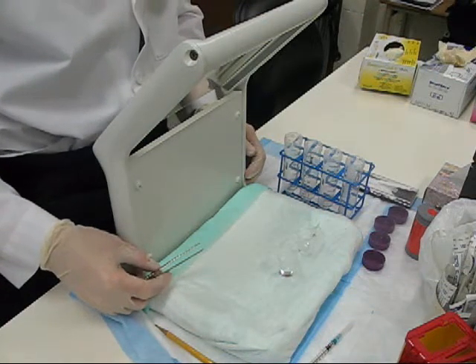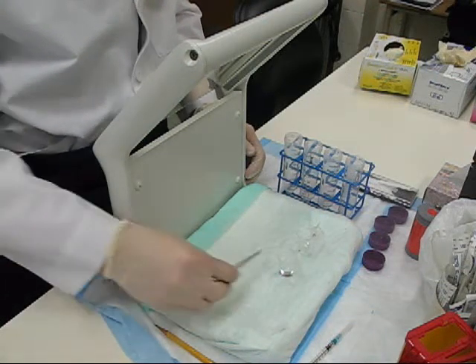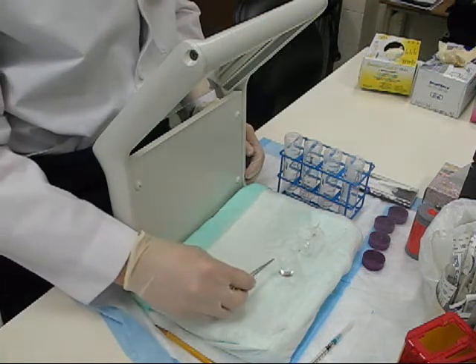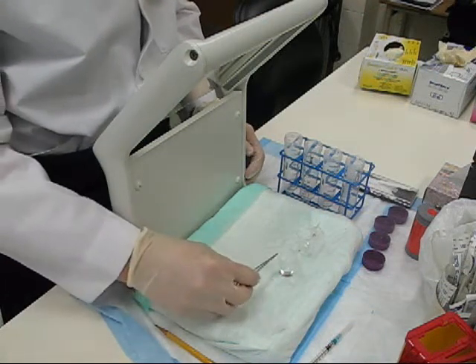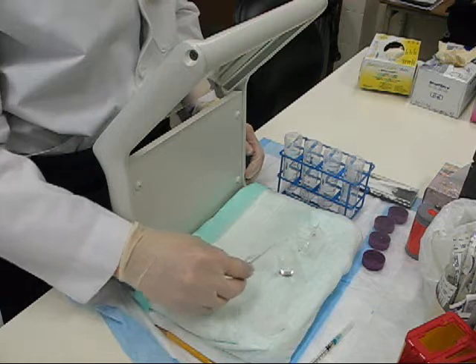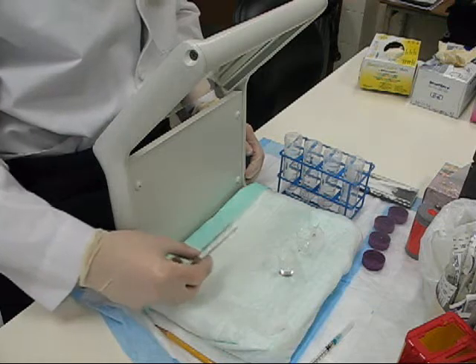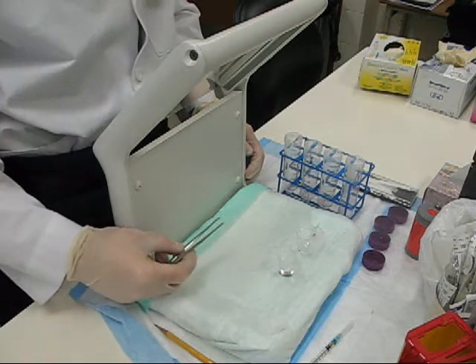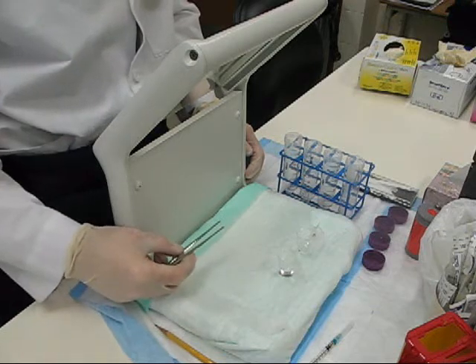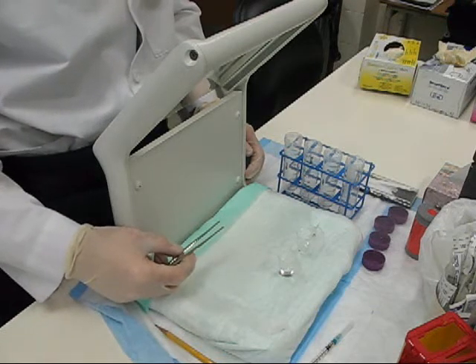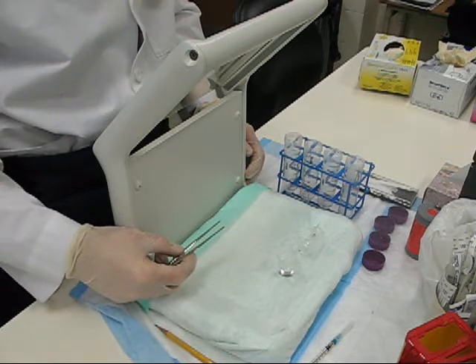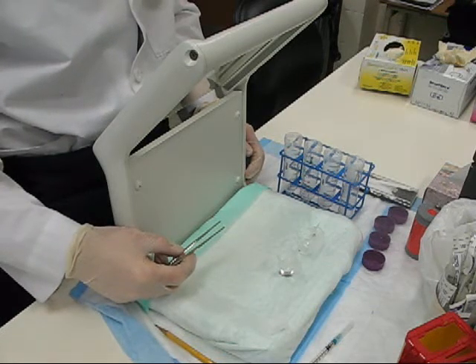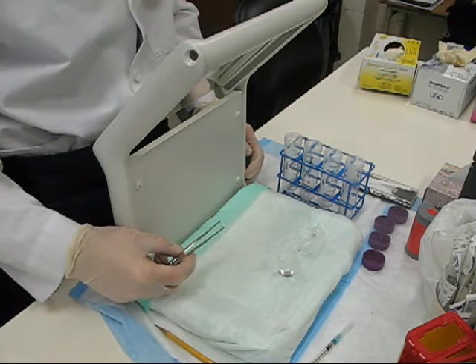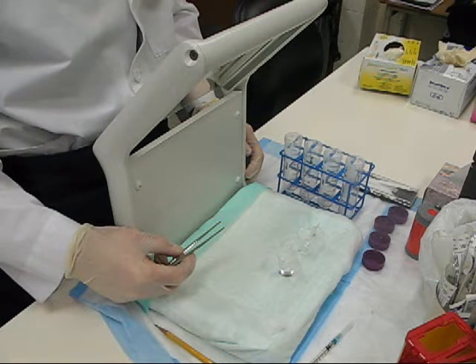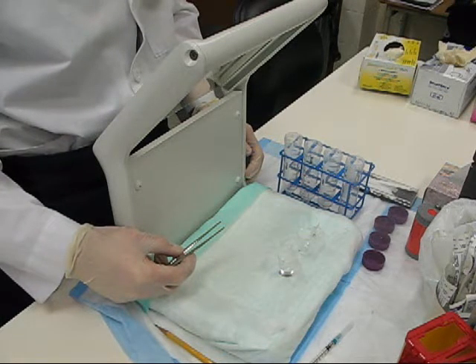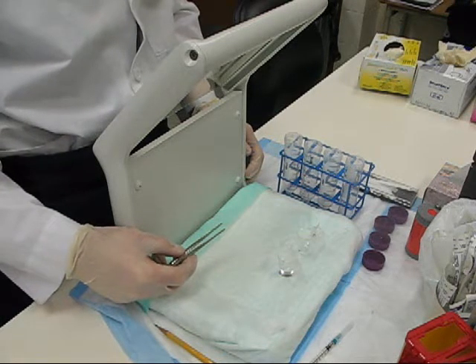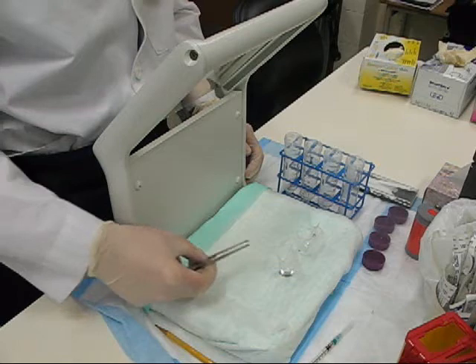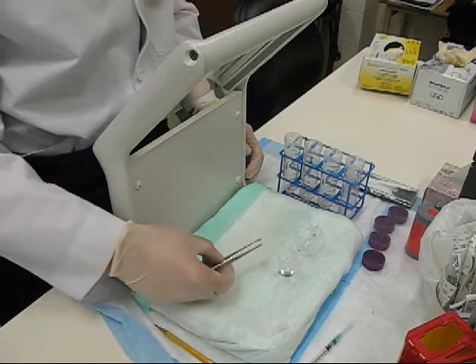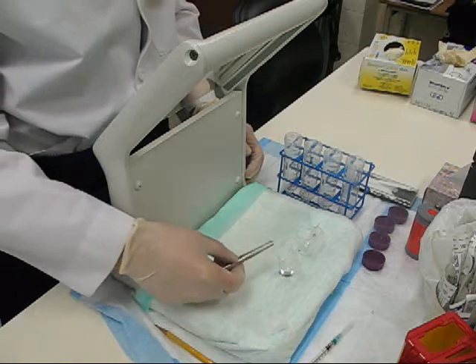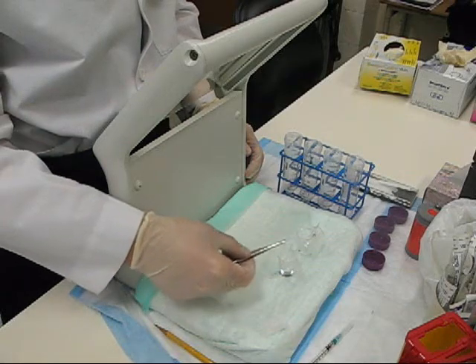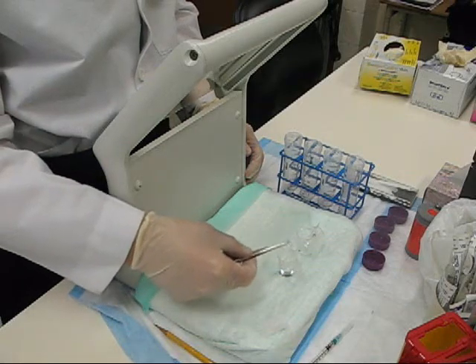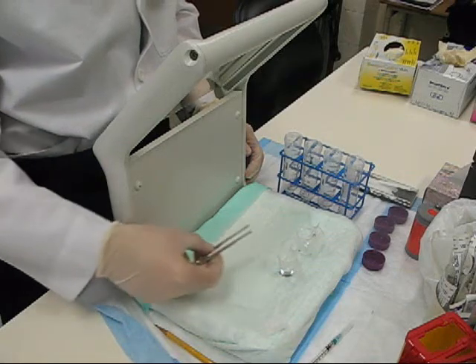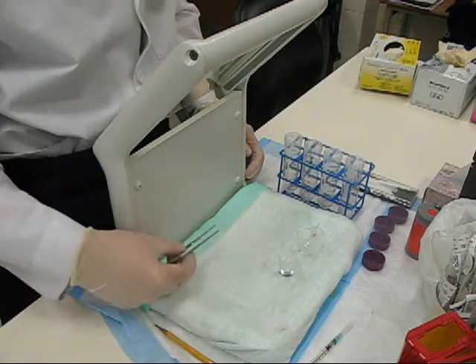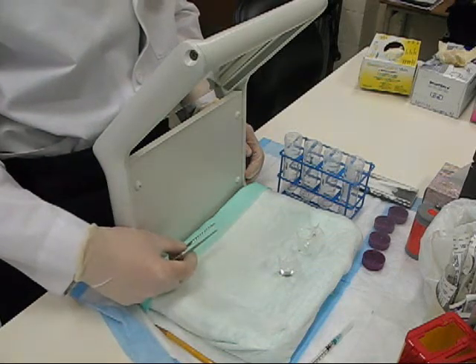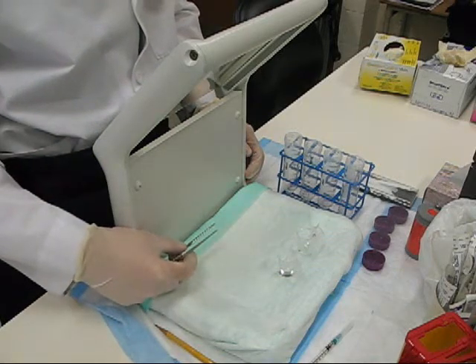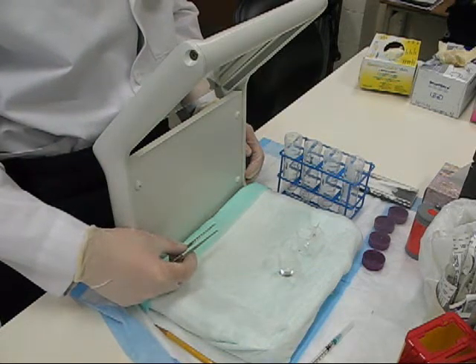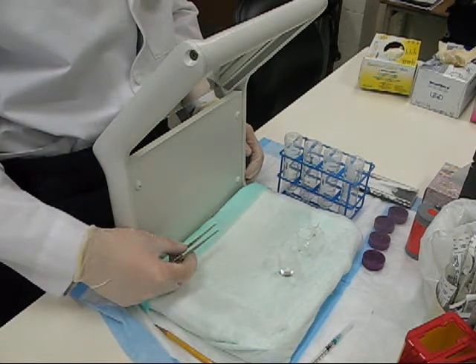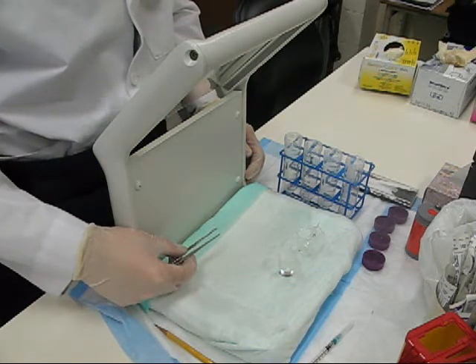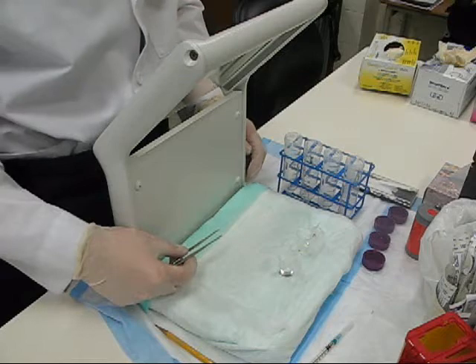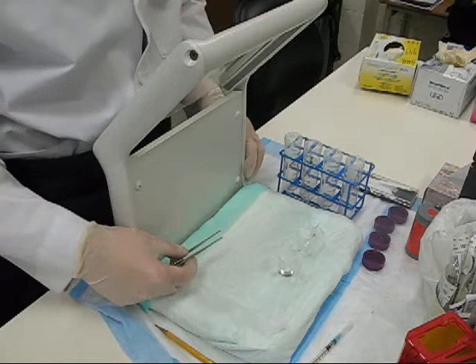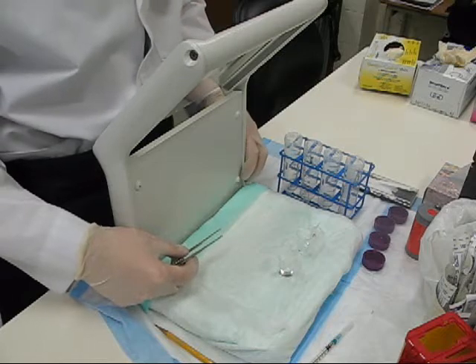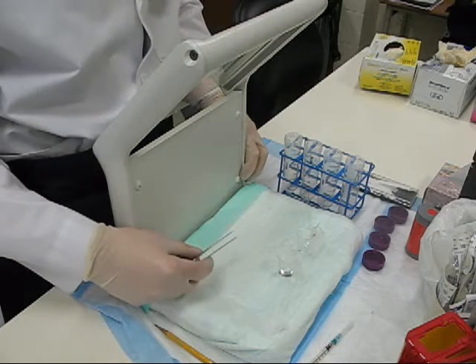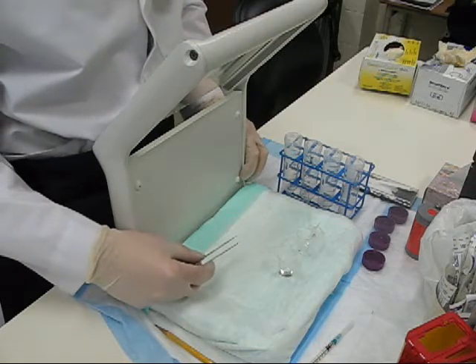Watch the solvent front slide up the ITLC strip. Be sure to pull it before the solvent front reaches the top of the ITLC strip. It's difficult to see, so pay attention to it closely.